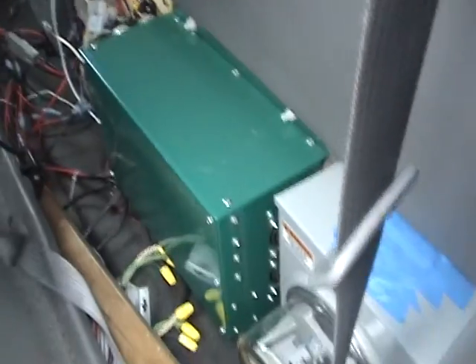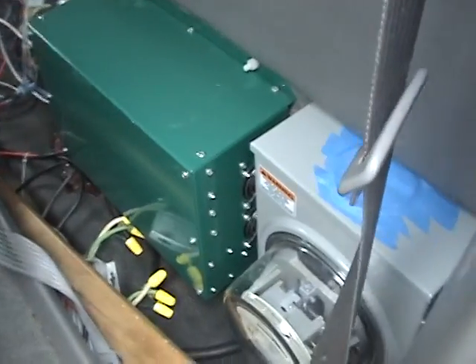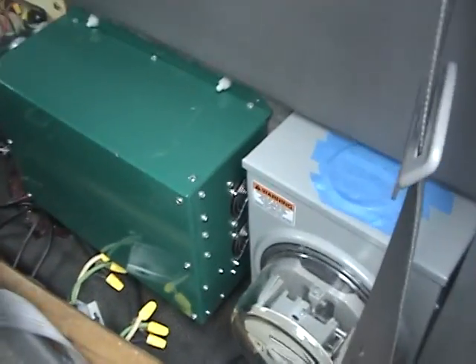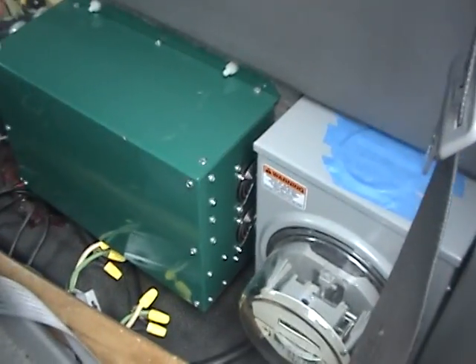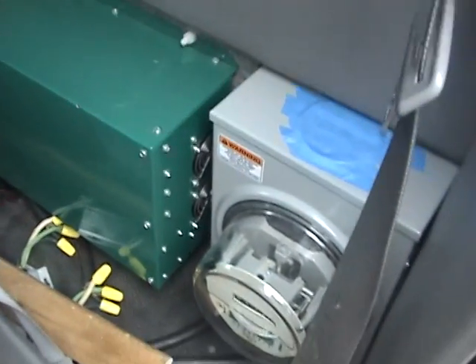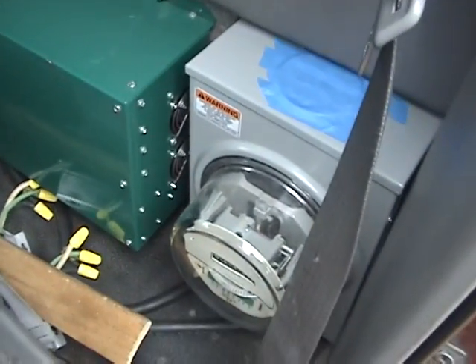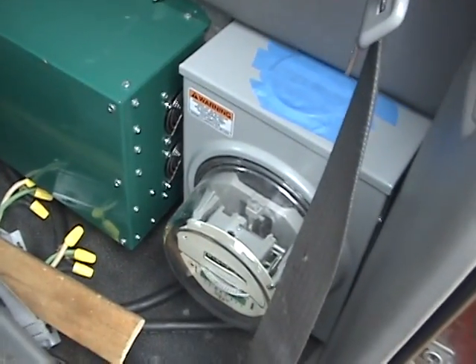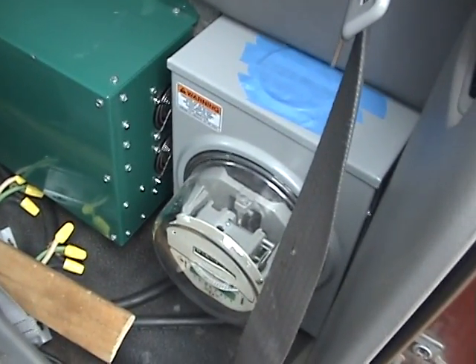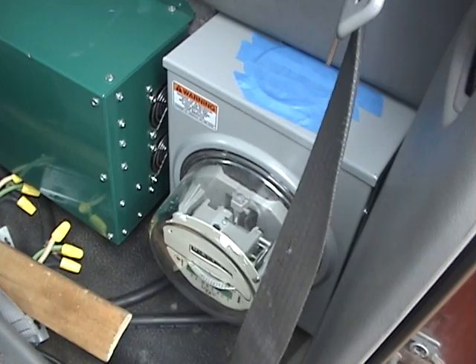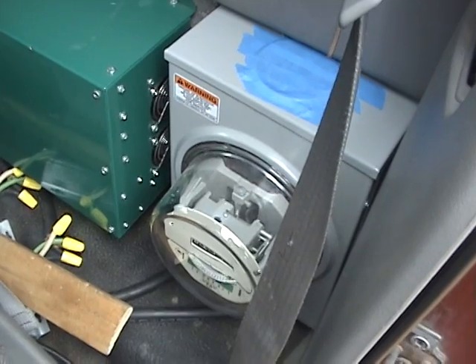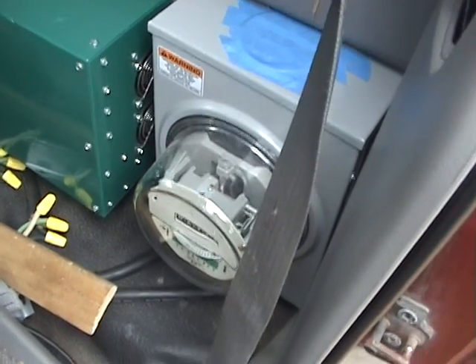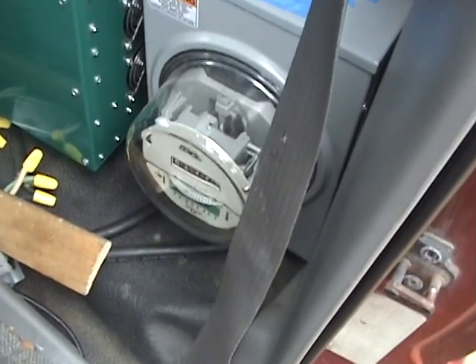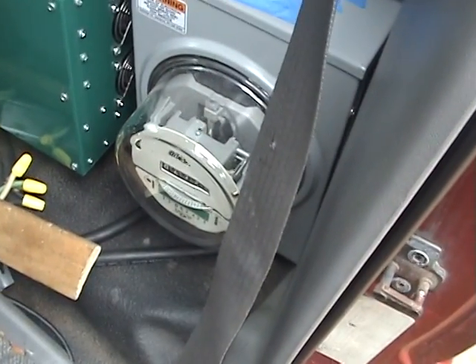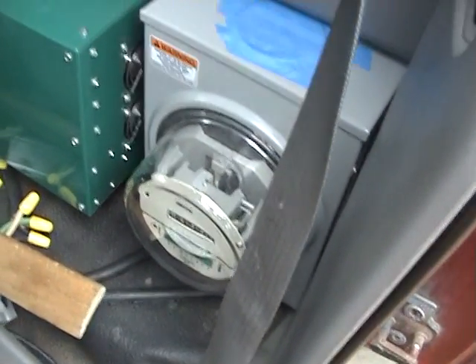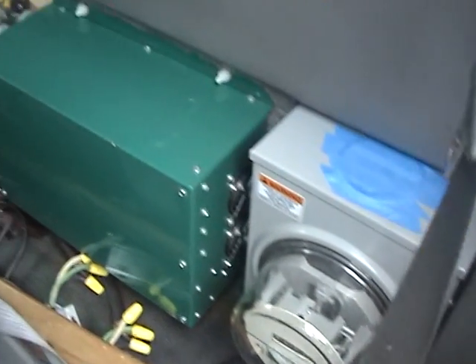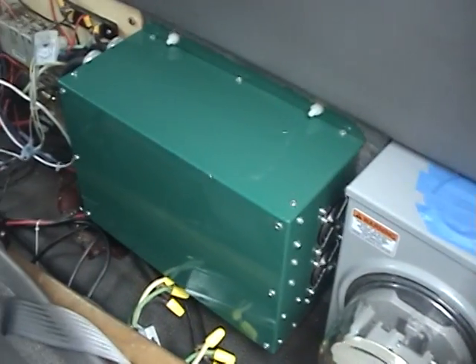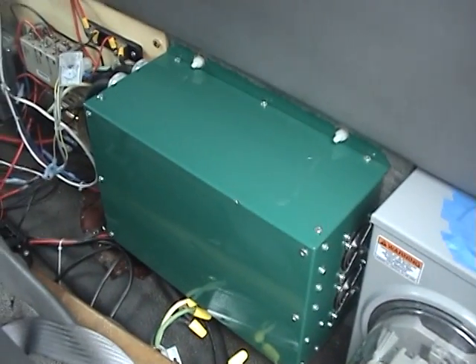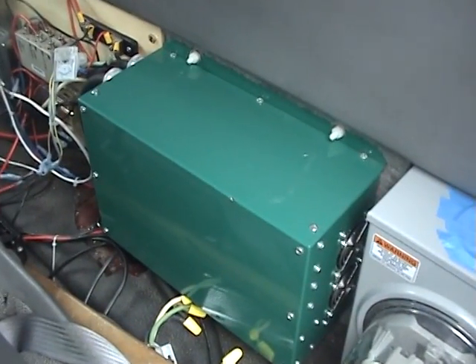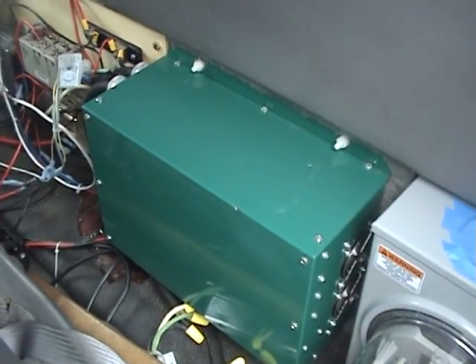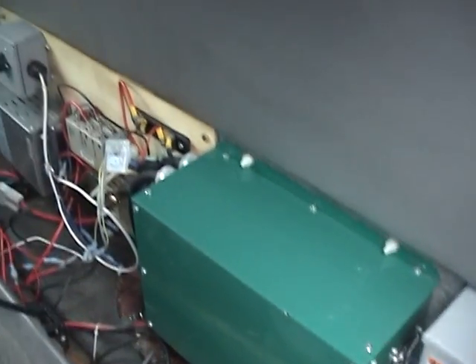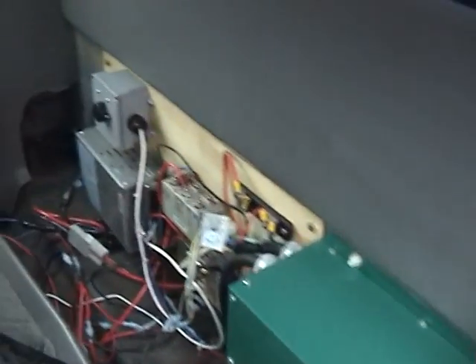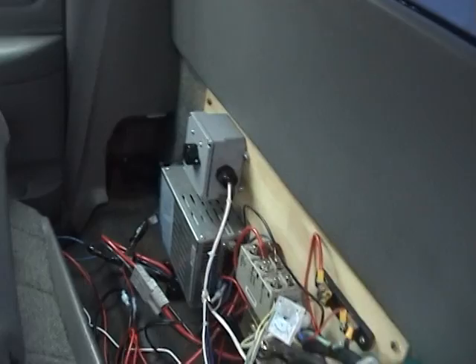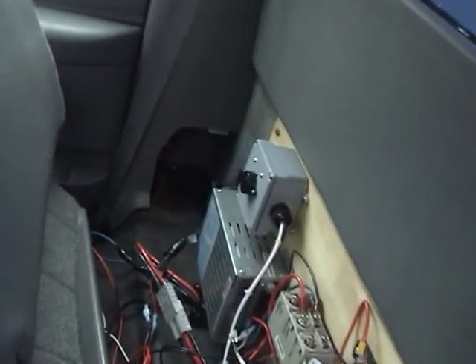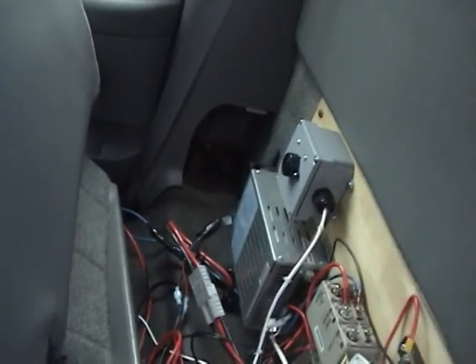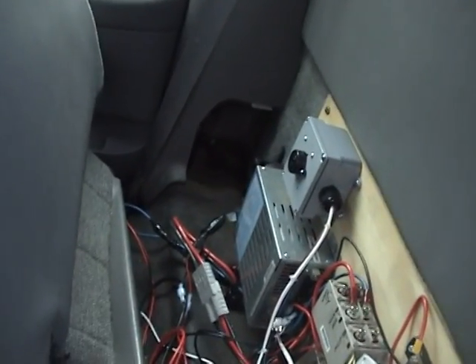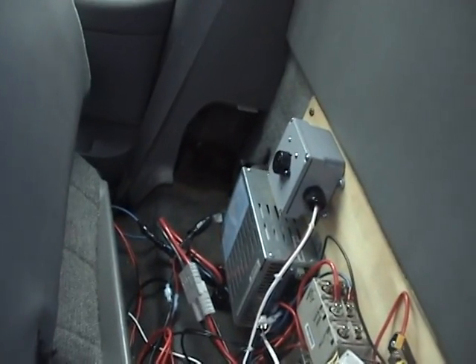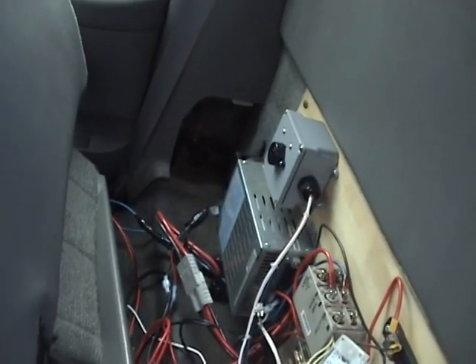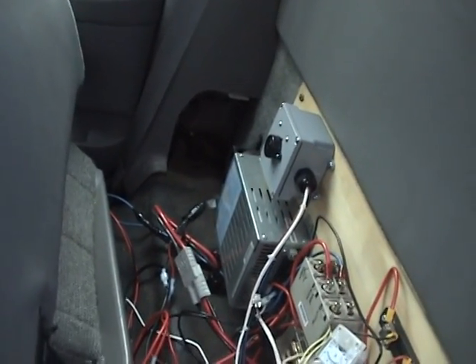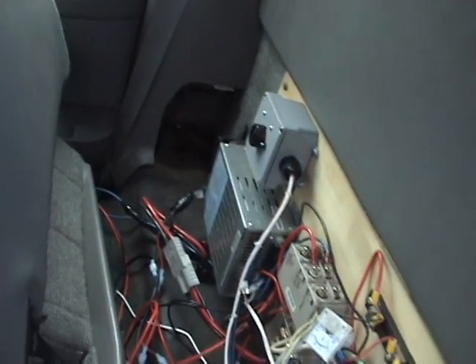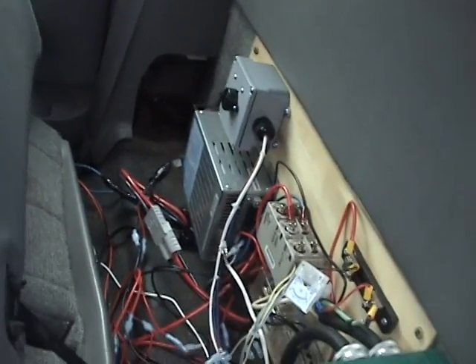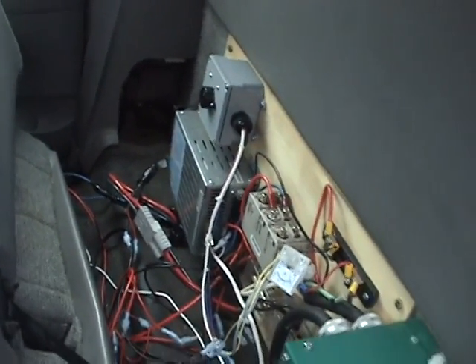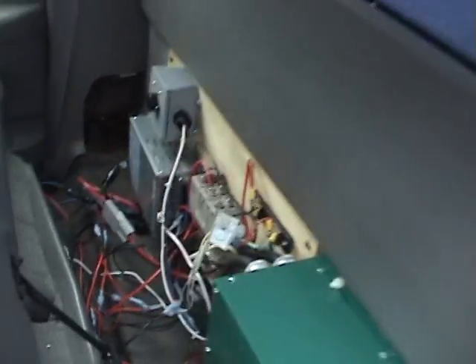Behind the seat I've got a house kilowatt meter that tells me how many kilowatts I put into it, my main battery pack charger, a DC to DC converter, and a couple of power relays.